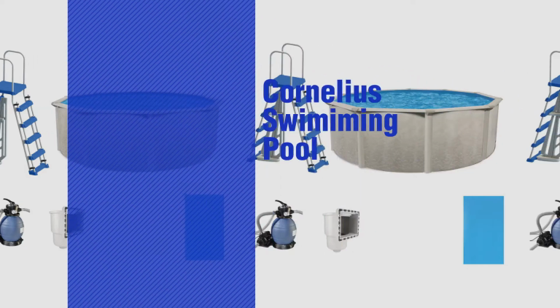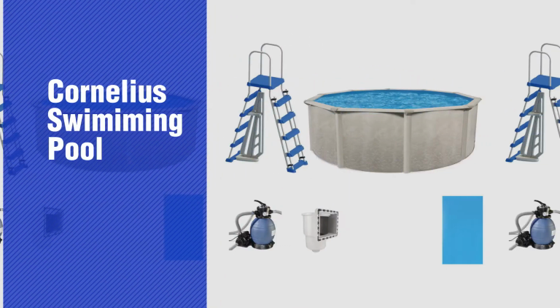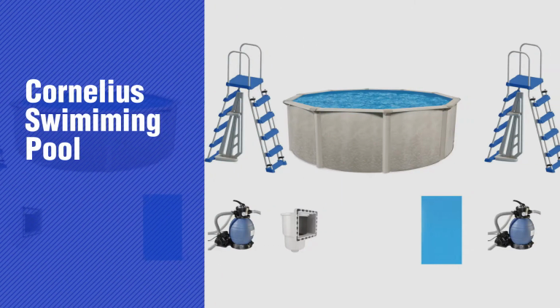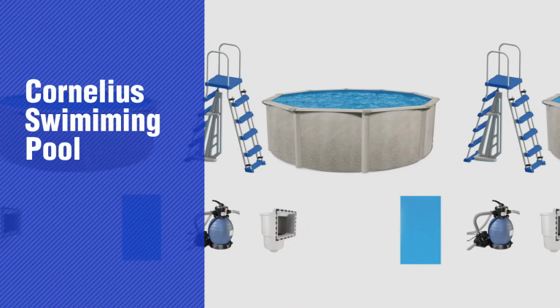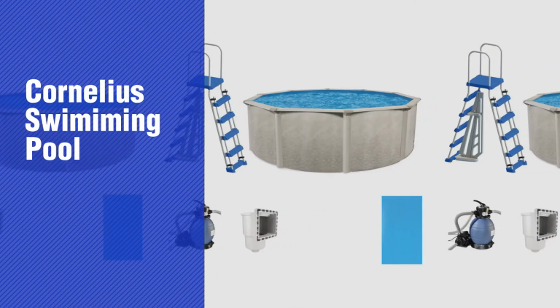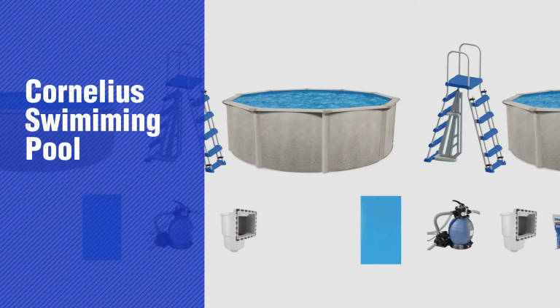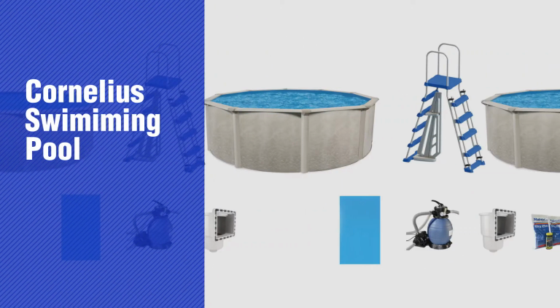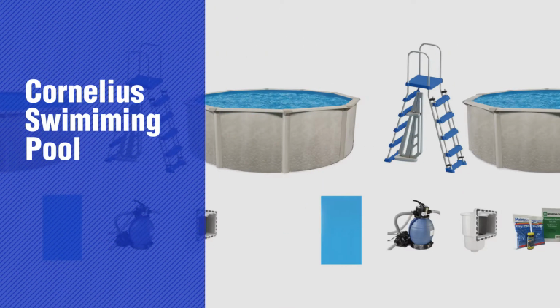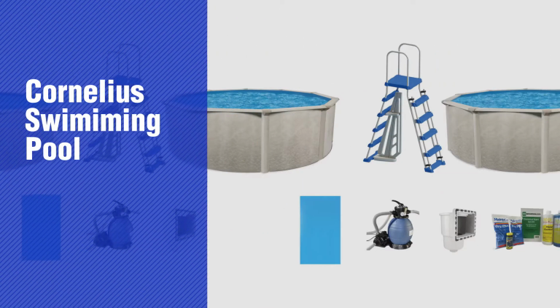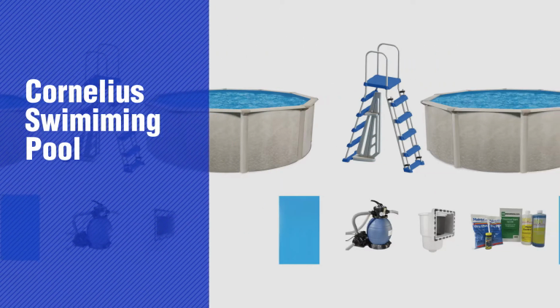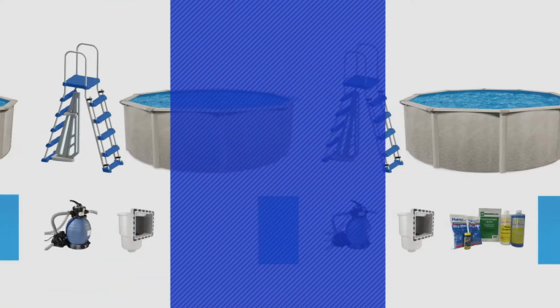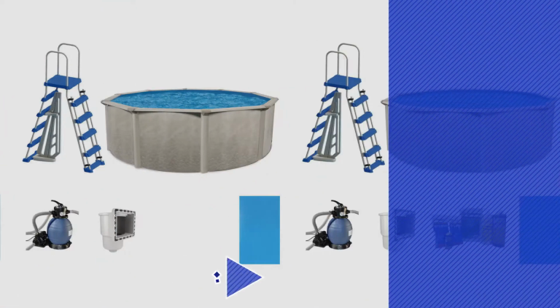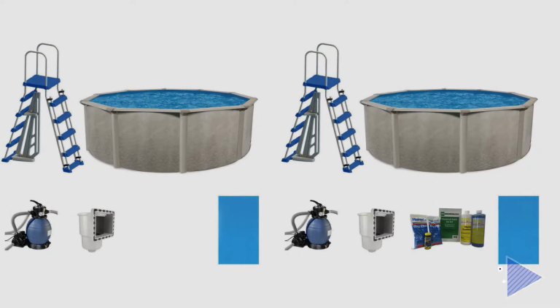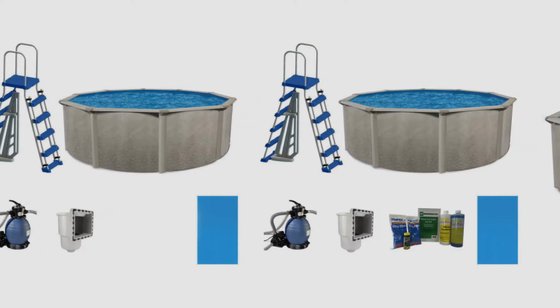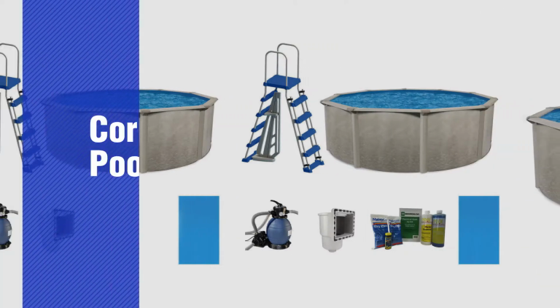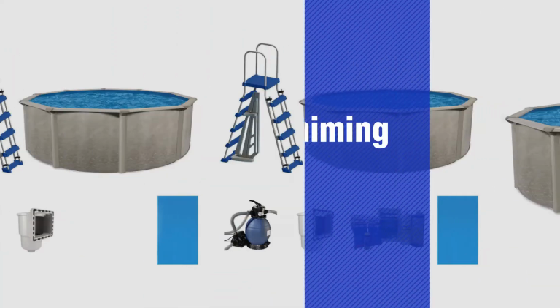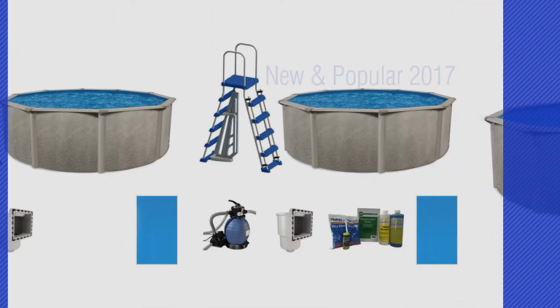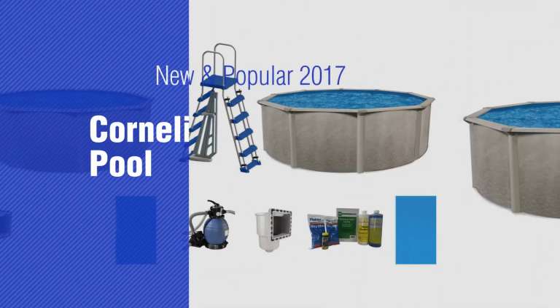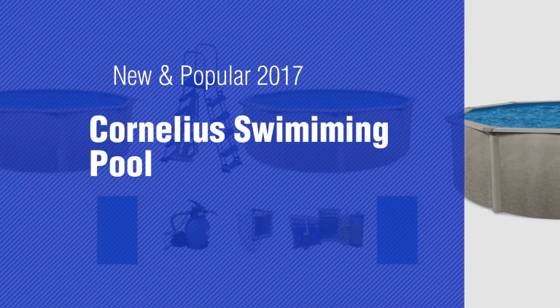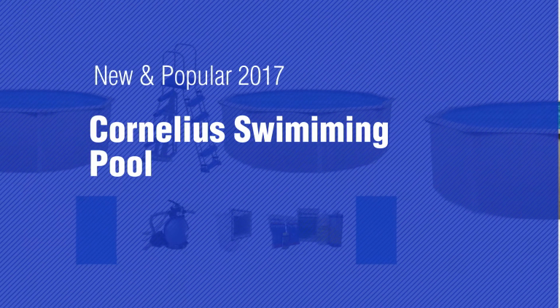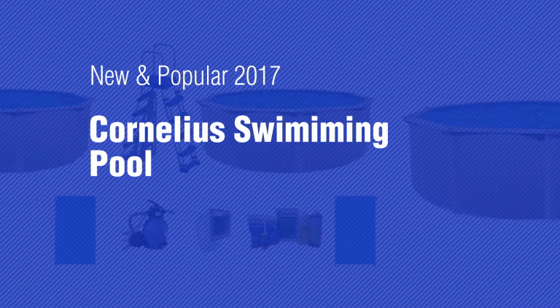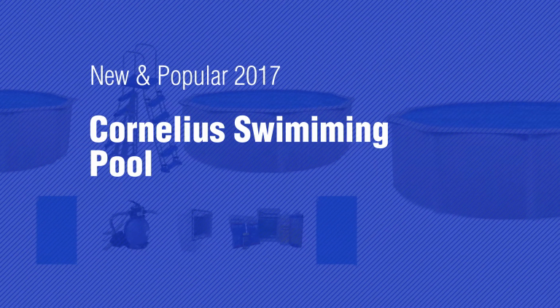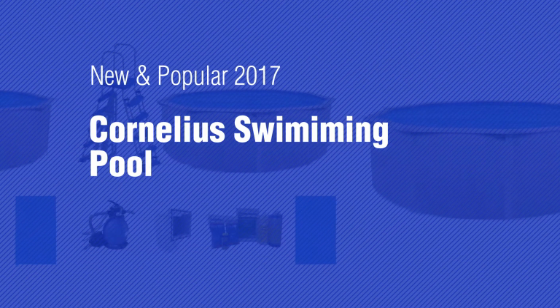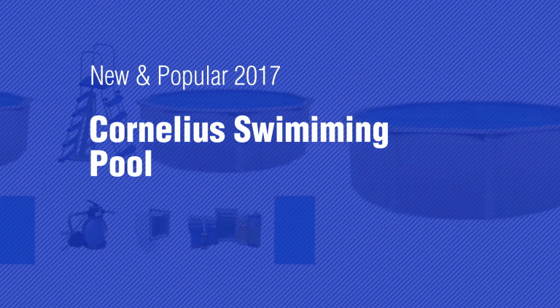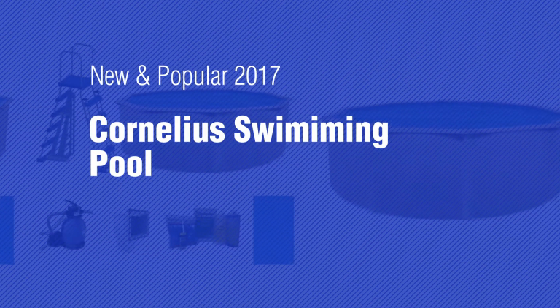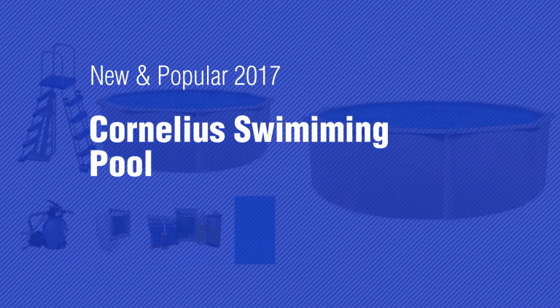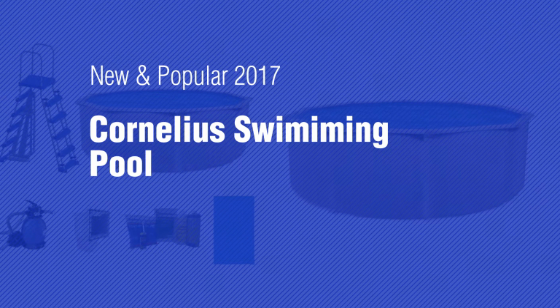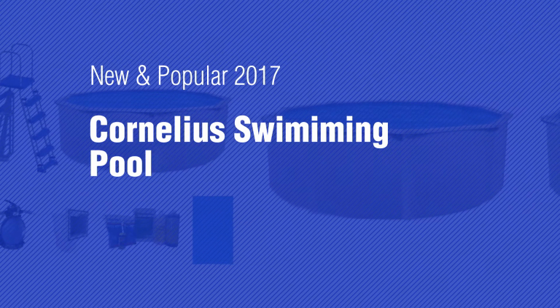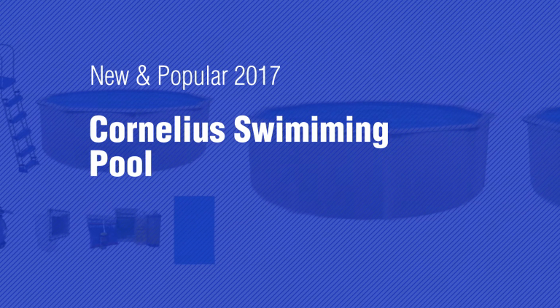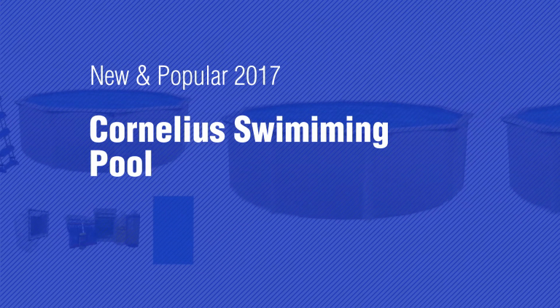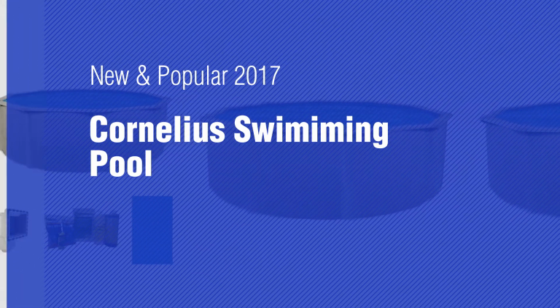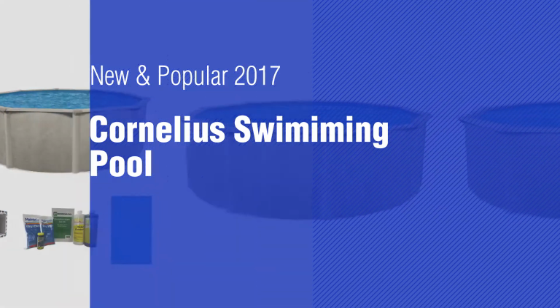If you're looking for Cornelius Swimming Pool, here's a collection you've got to see. New and popular 2017. Cornelius Swimming Pool.